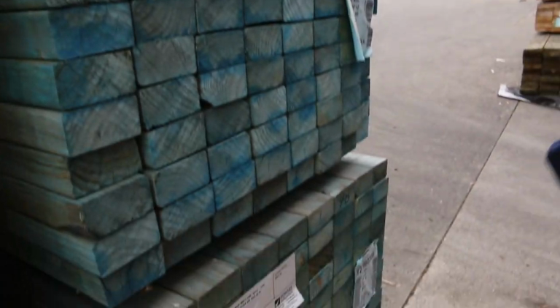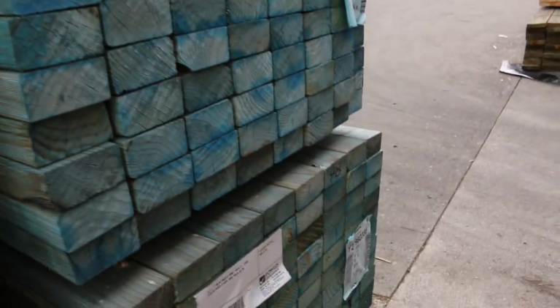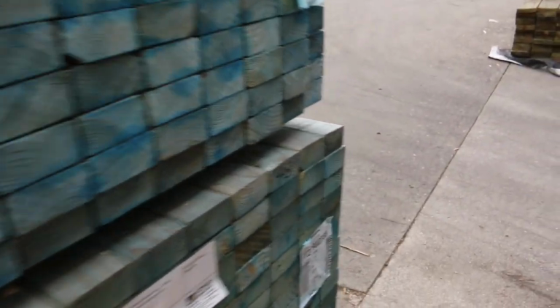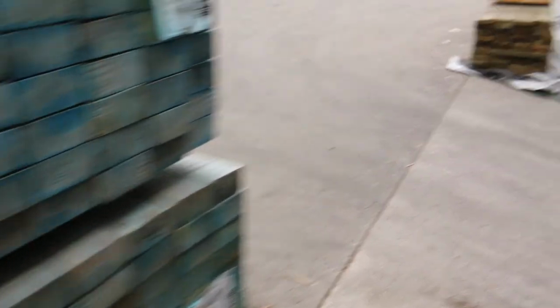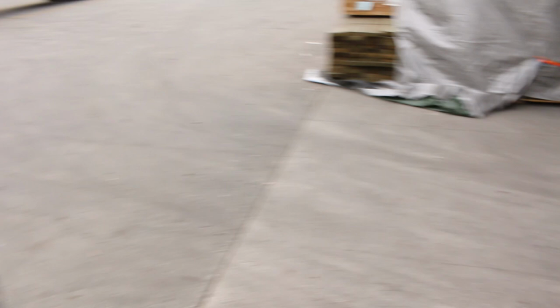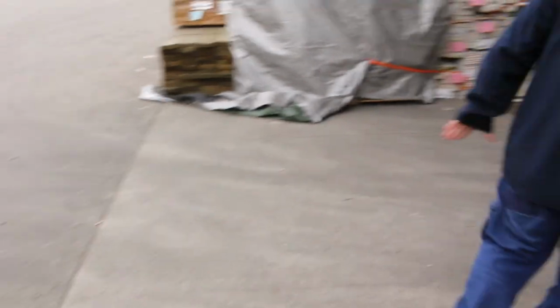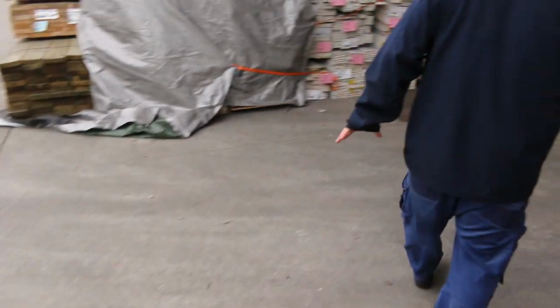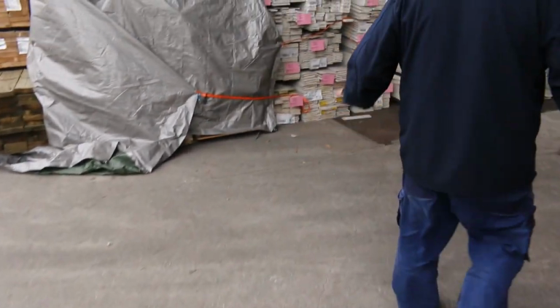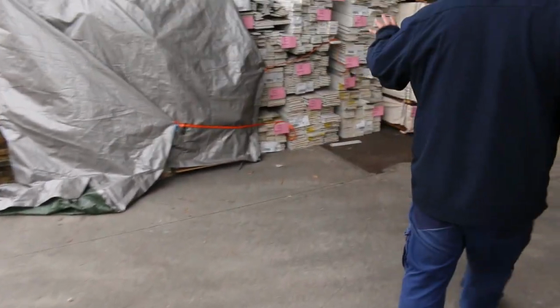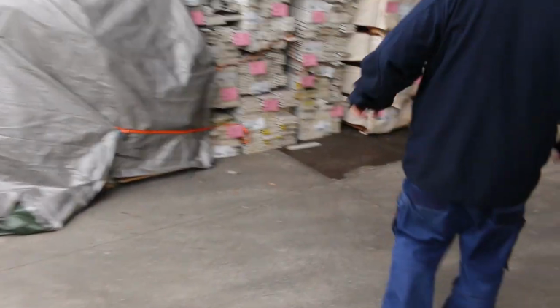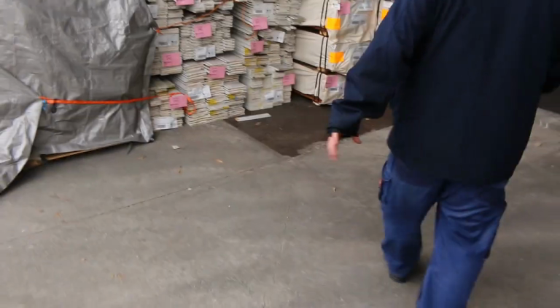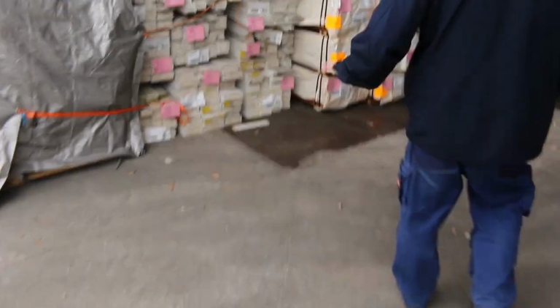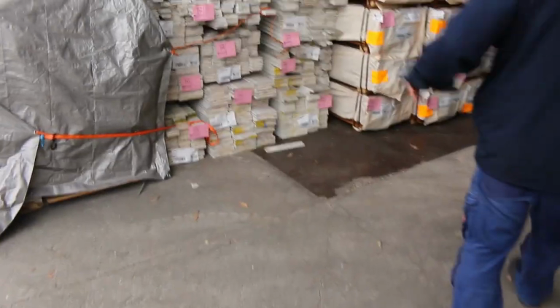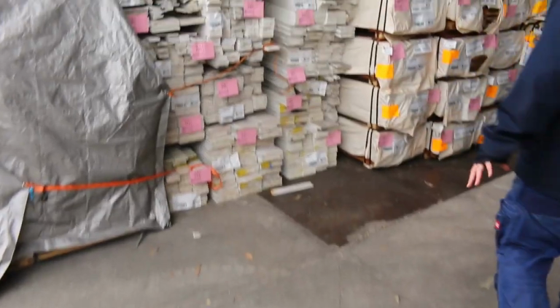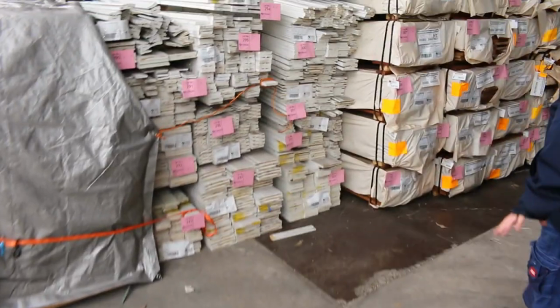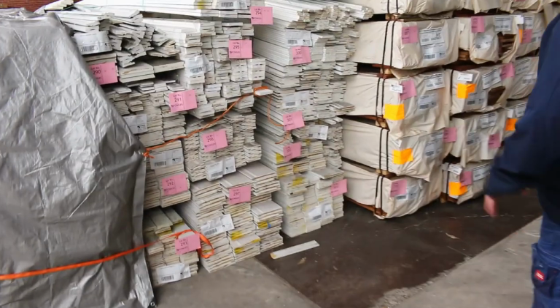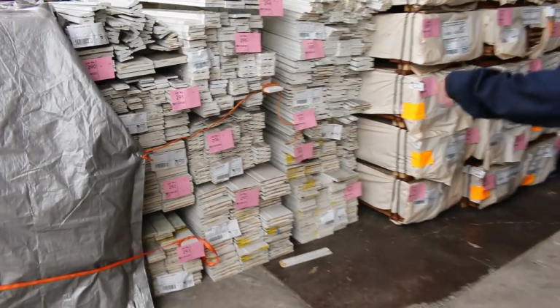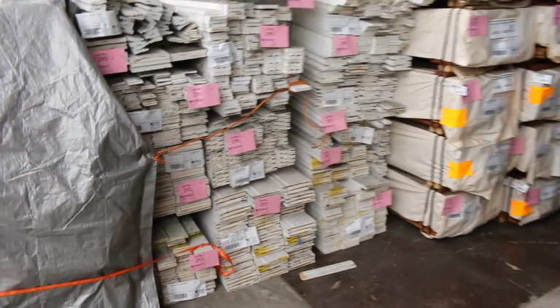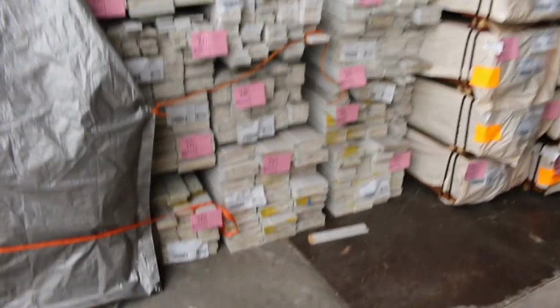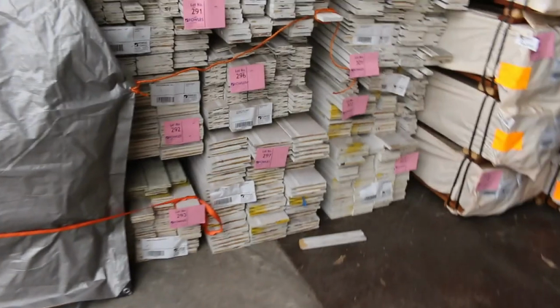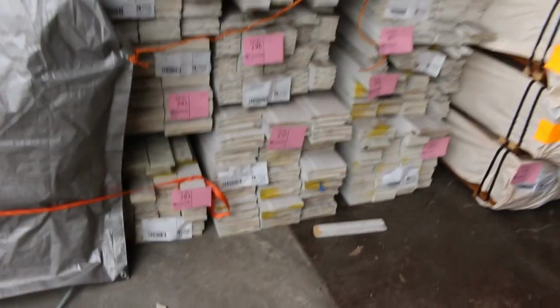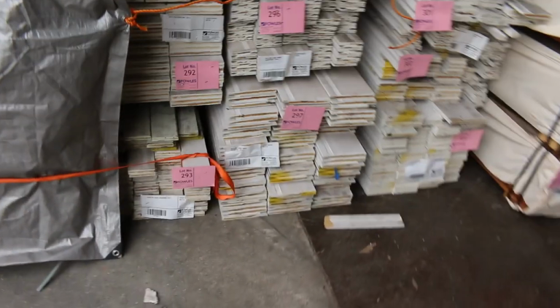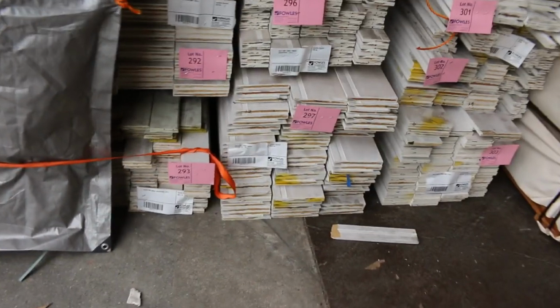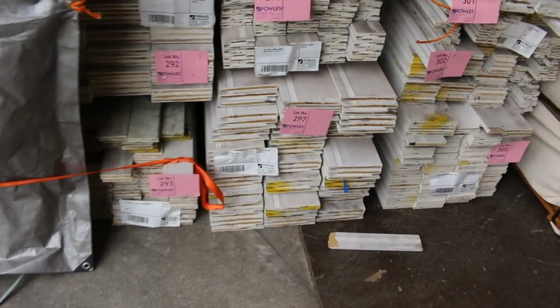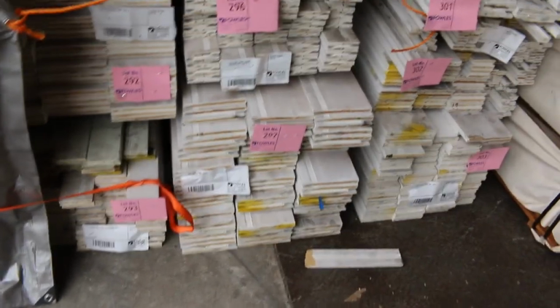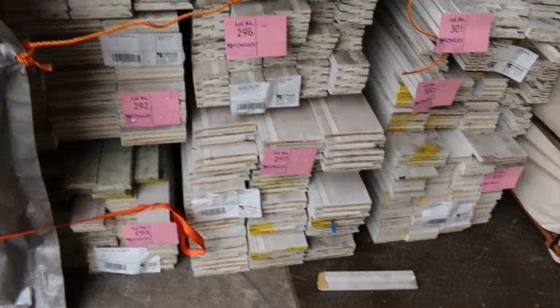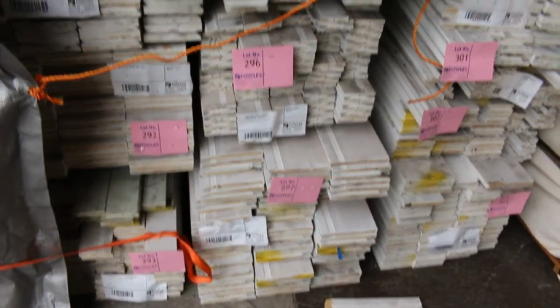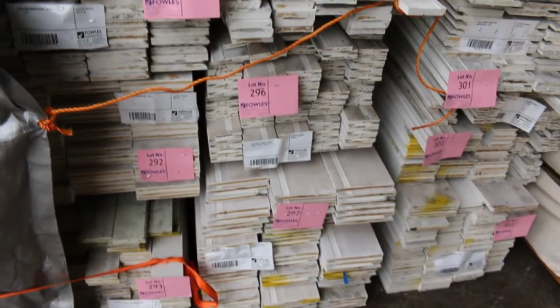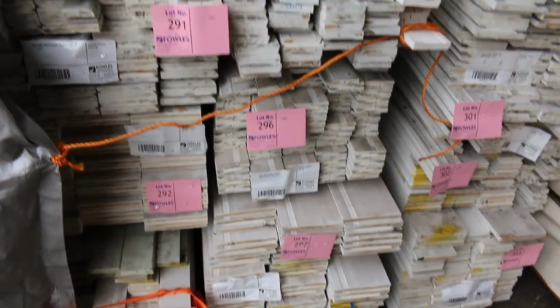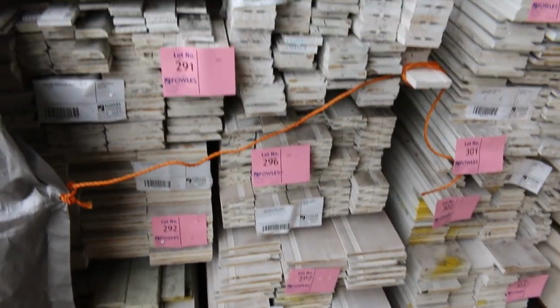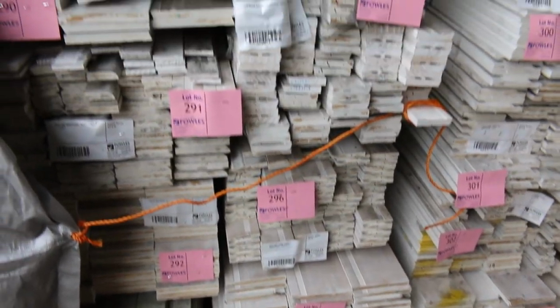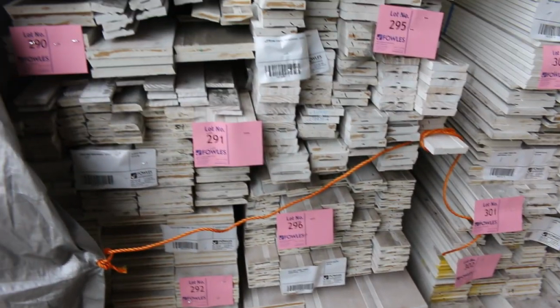Sitting straight across here guys, we've got a whole heap of architraves in various sizes, all sent in to clear. So if you've been looking at a few architraves, don't miss out on tomorrow's auction.